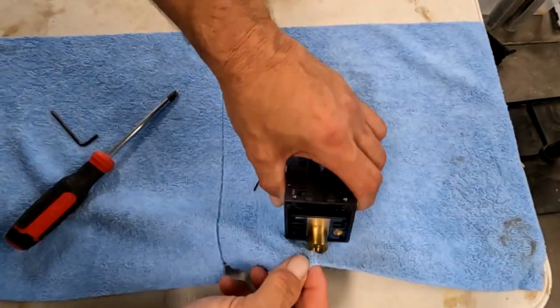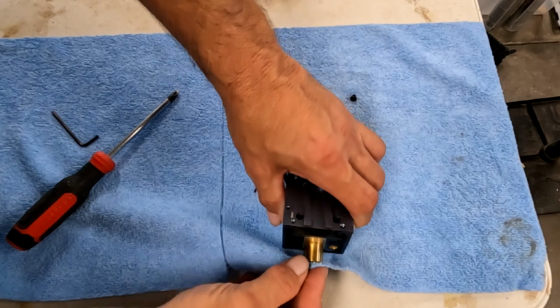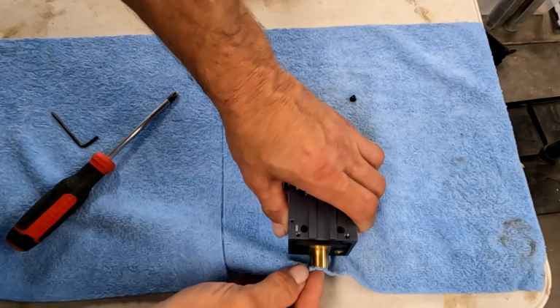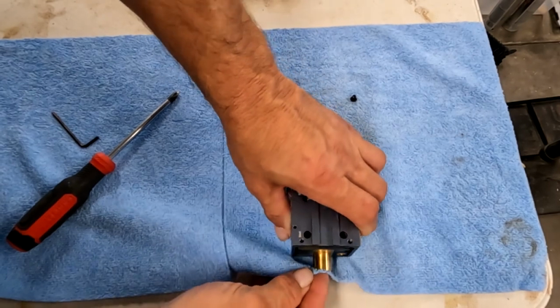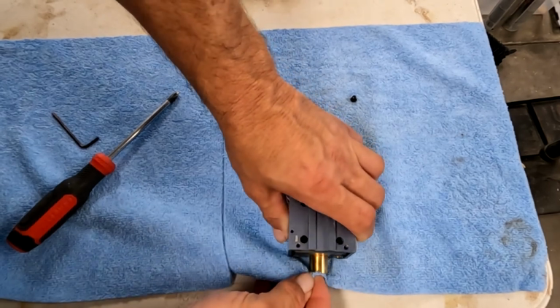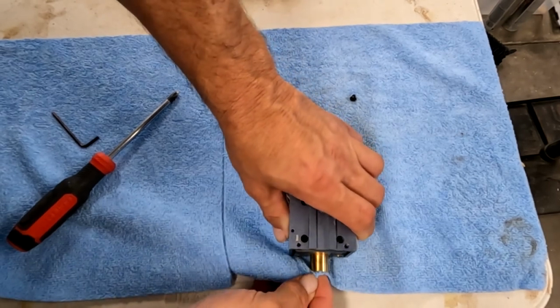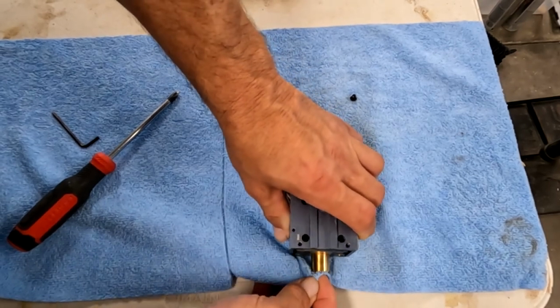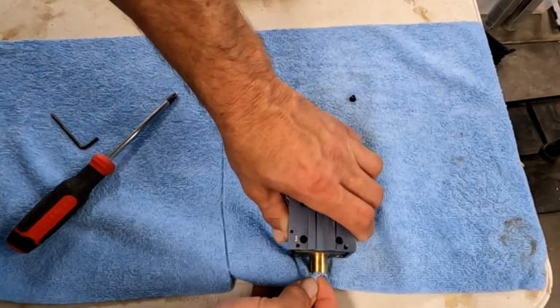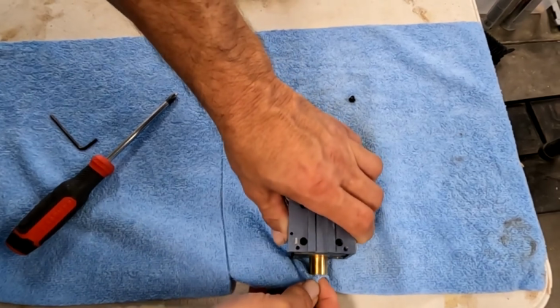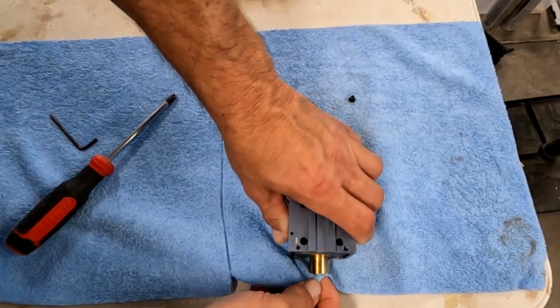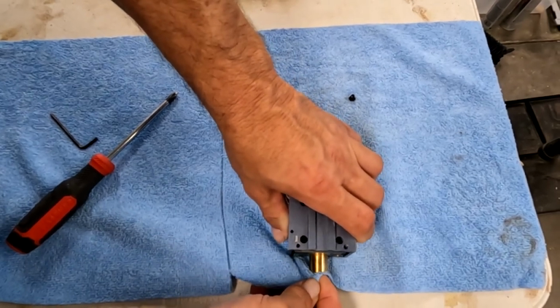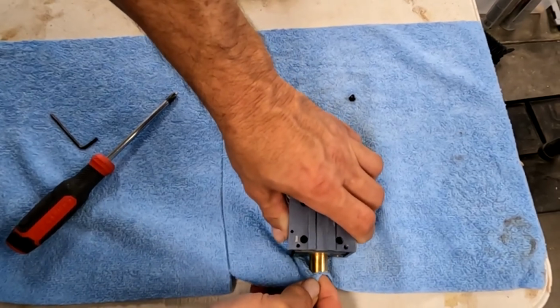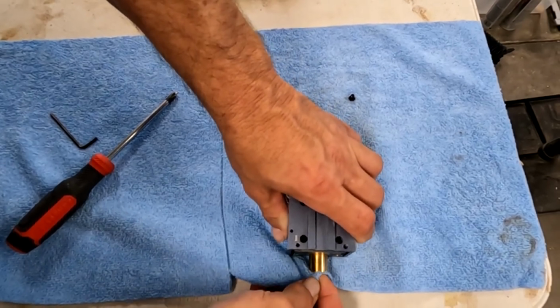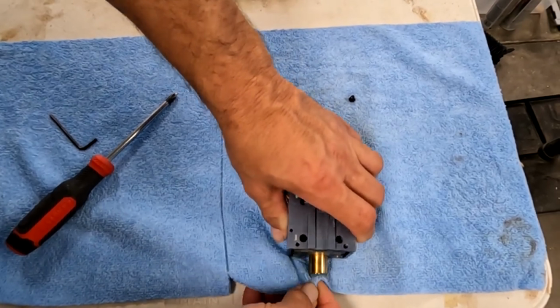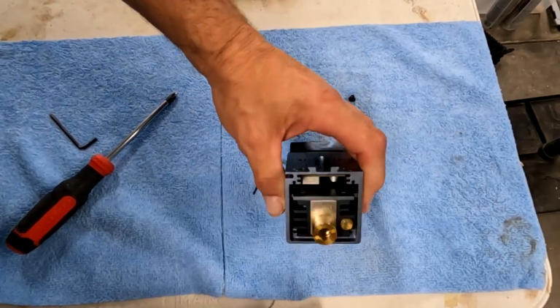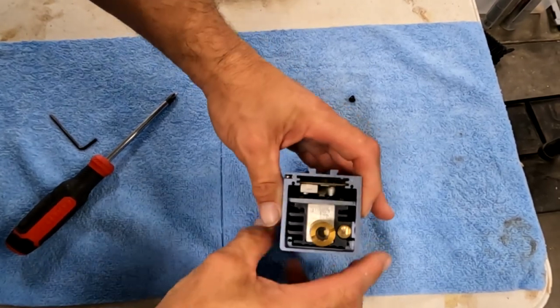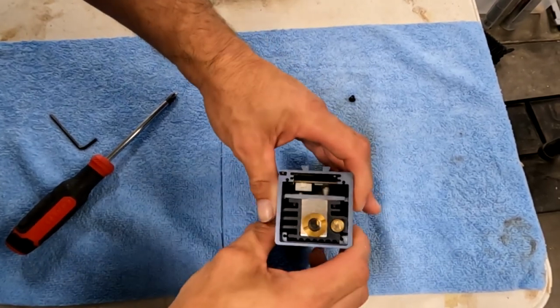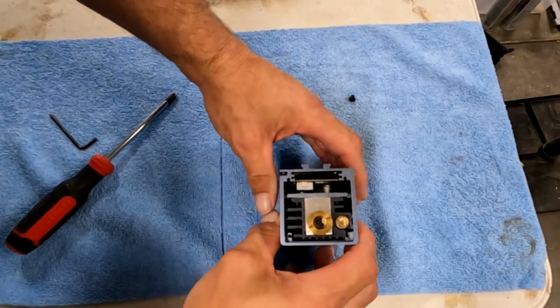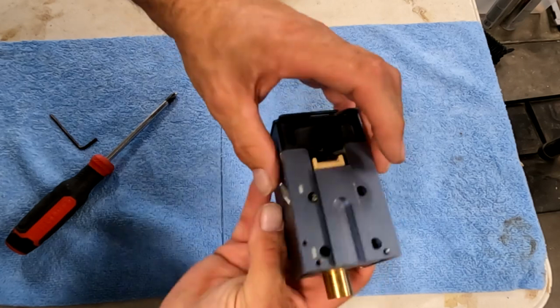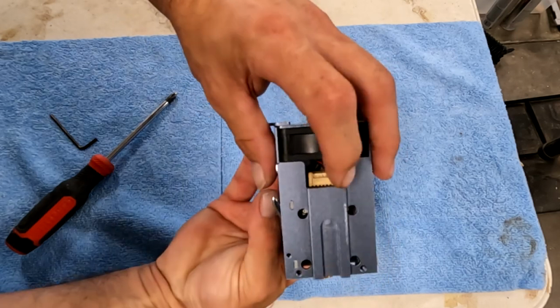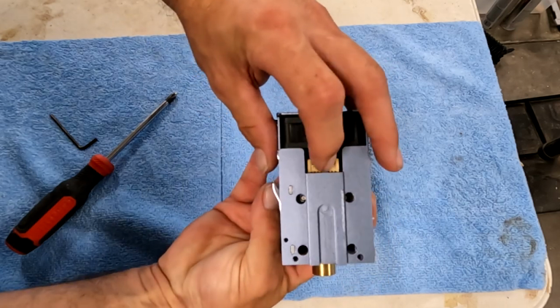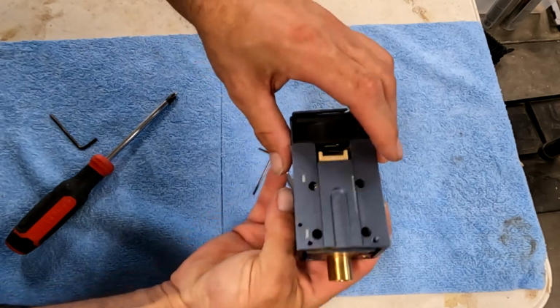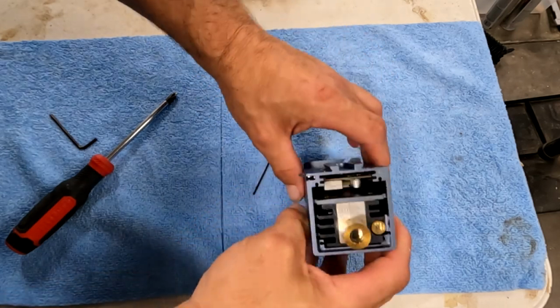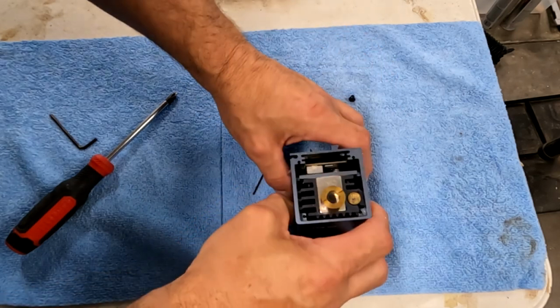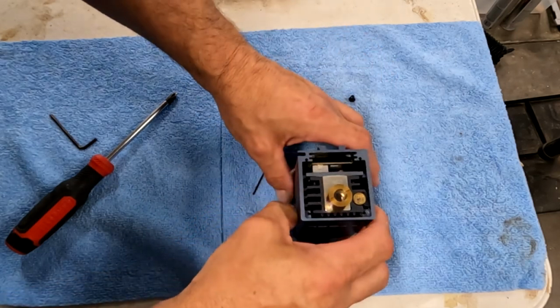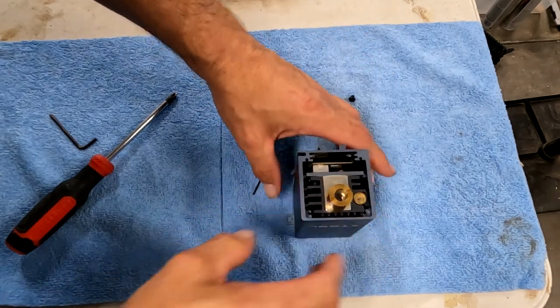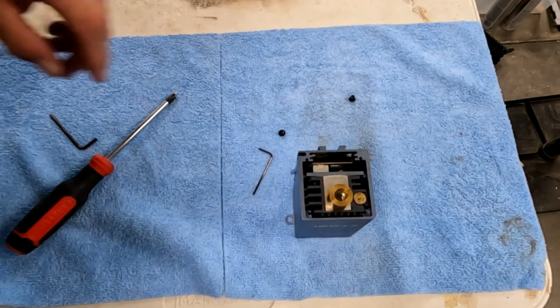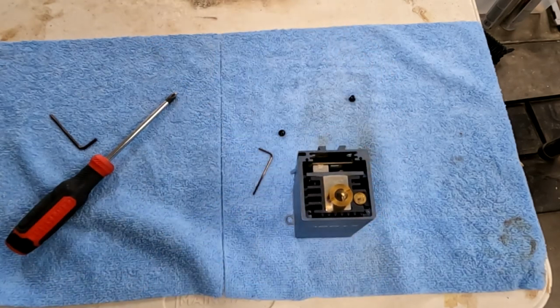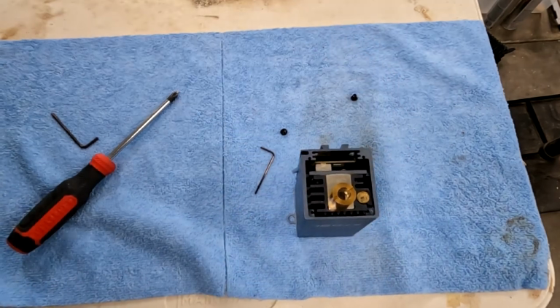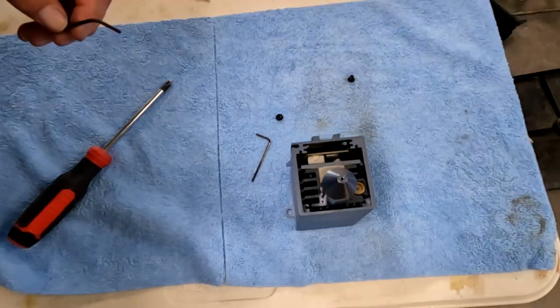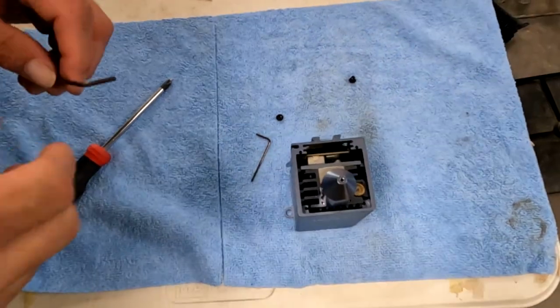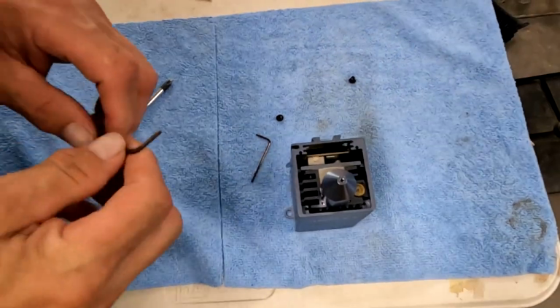If you have a bunch of goop on your laser, you can use alcohol or an alcohol swab. Mine's not too bad, so I'm just using a microfiber towel to clean off the end of the laser and make sure the glass is clean.